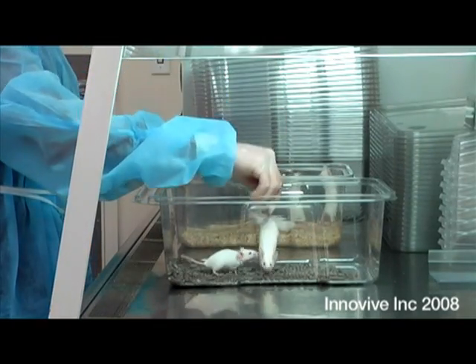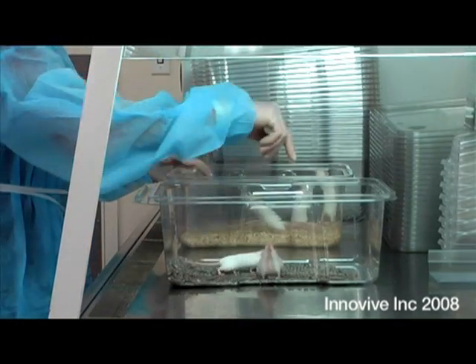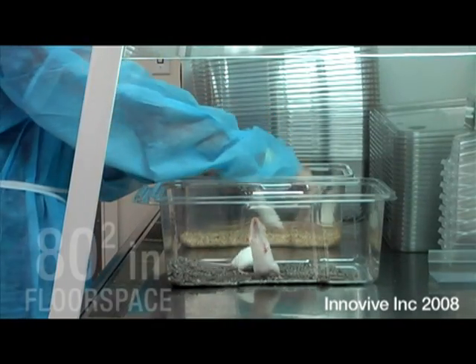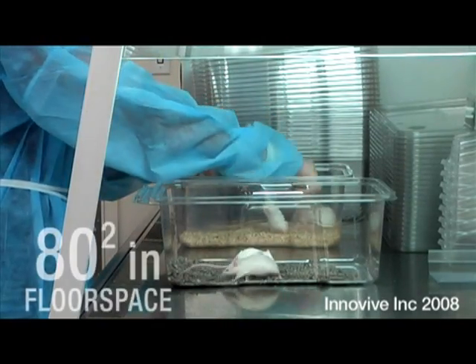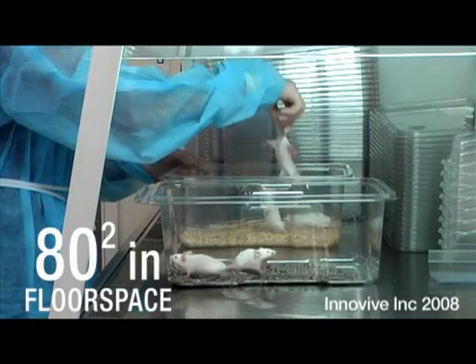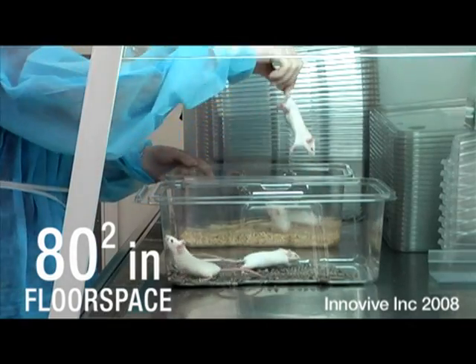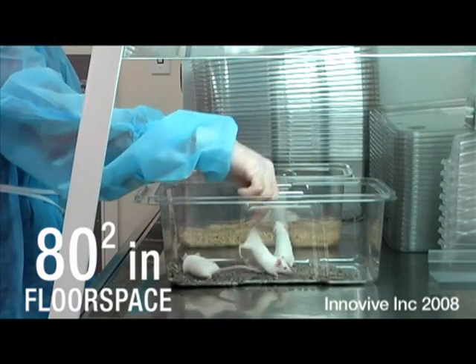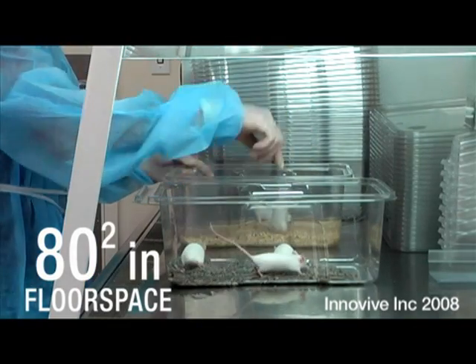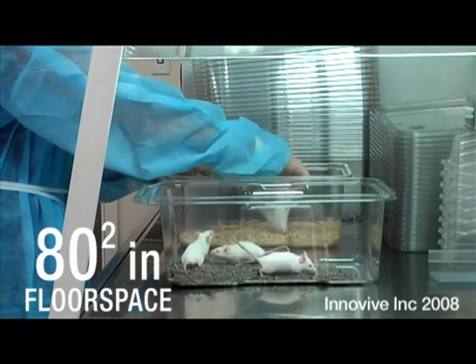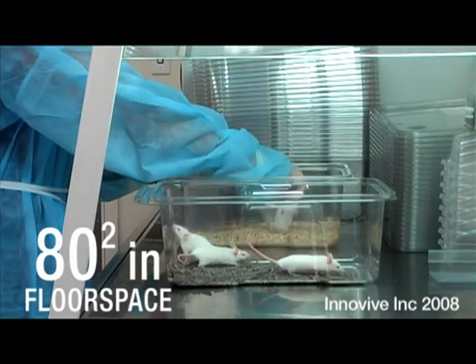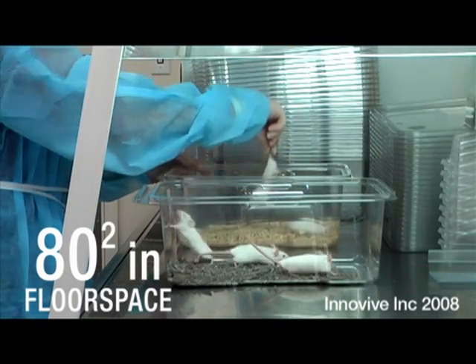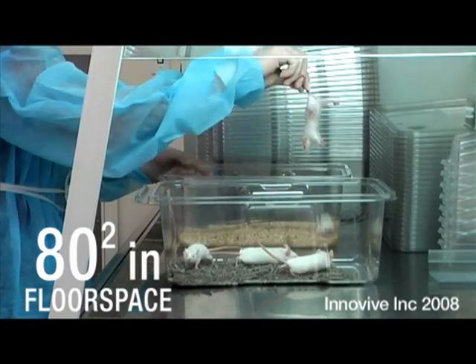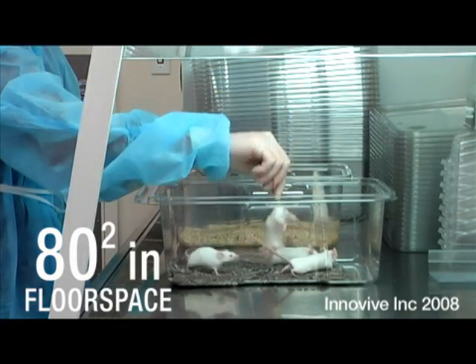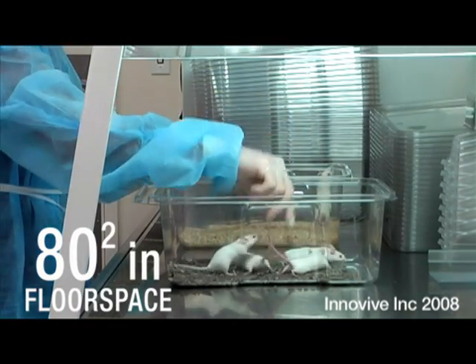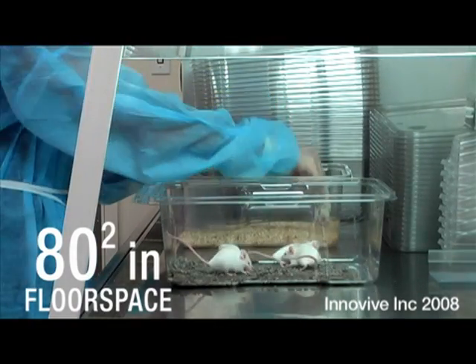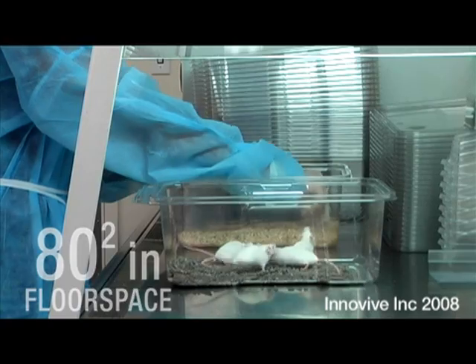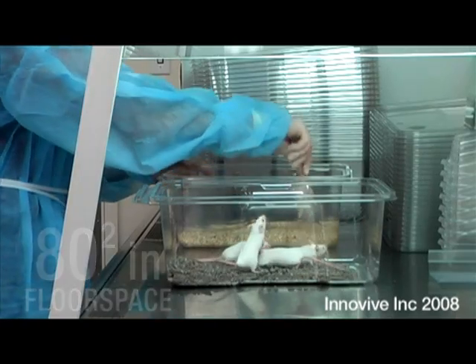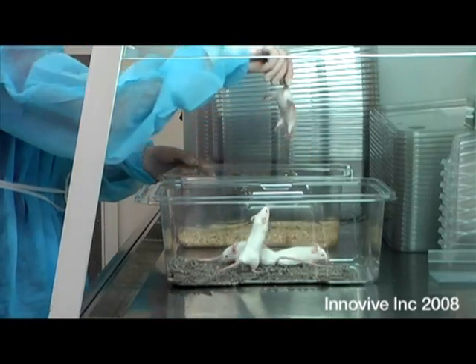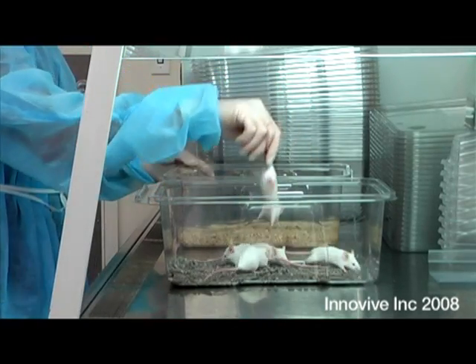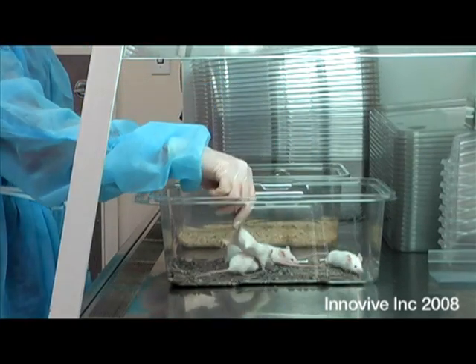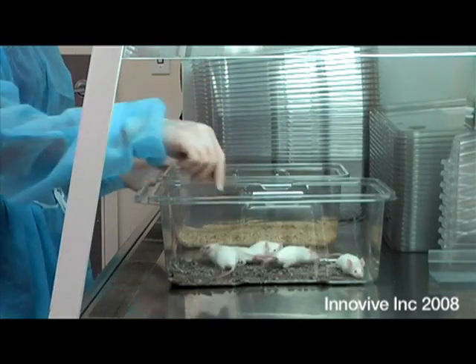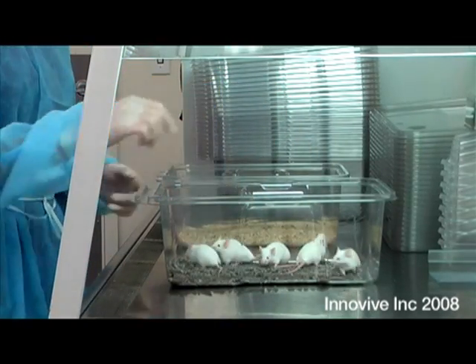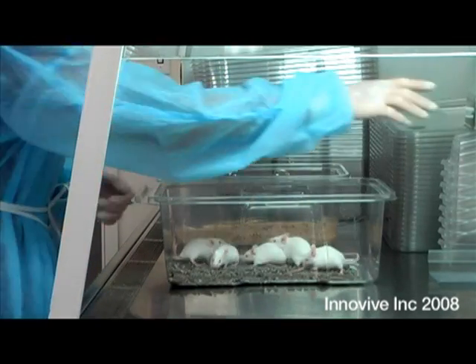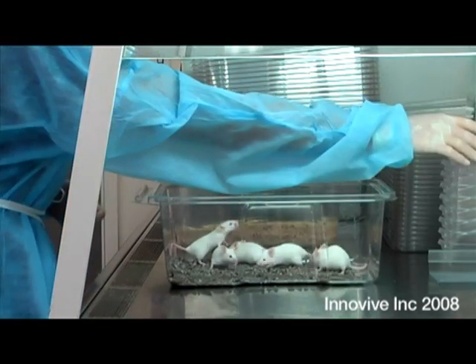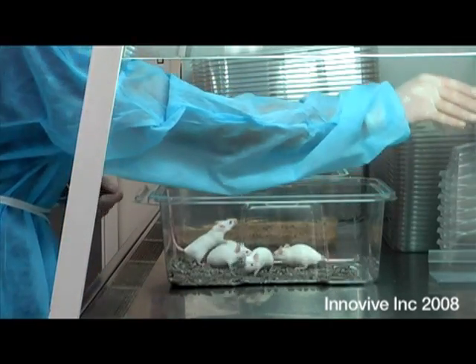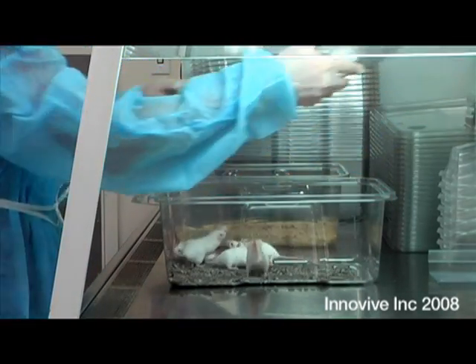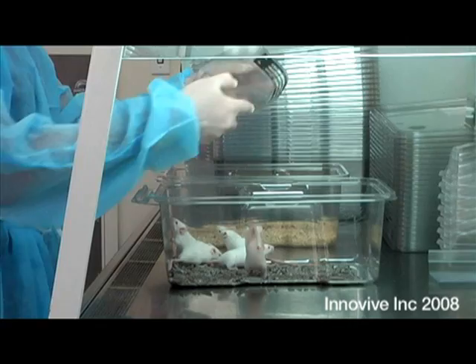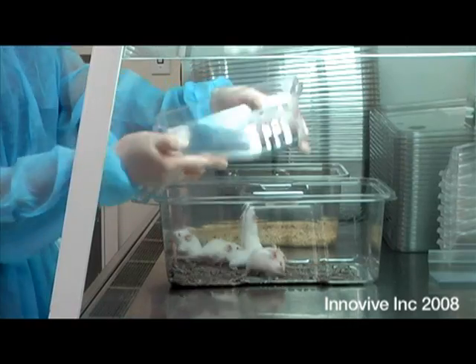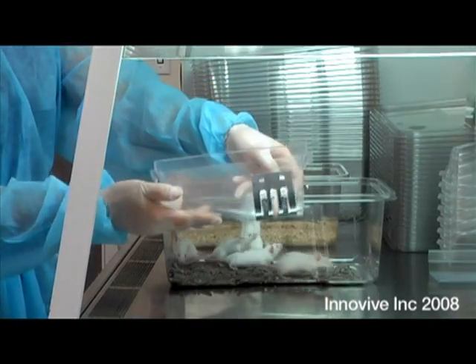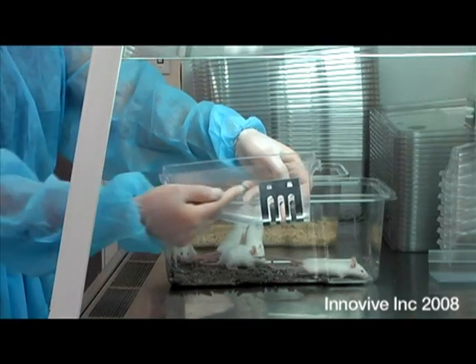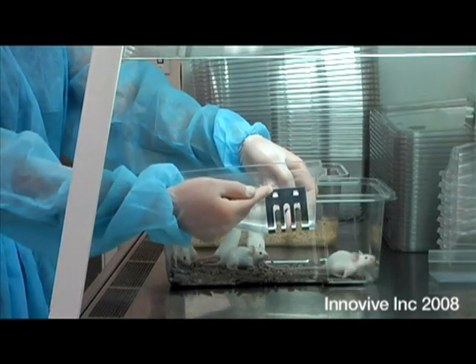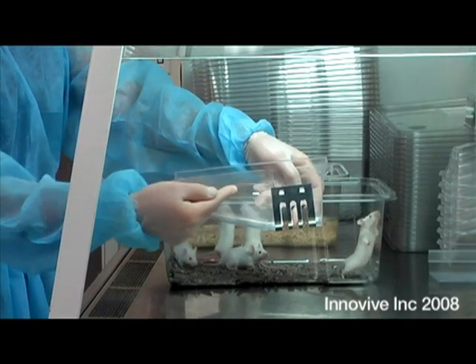Transfer your animals to the clean cage. It can accommodate up to five mice. Add feed to the food tray — do not overfill.